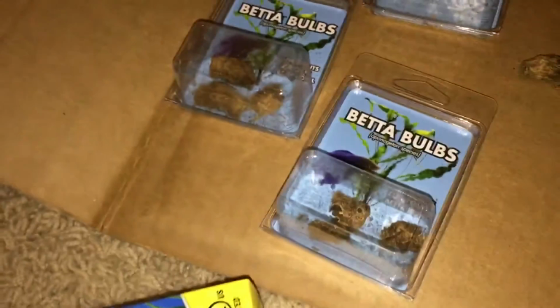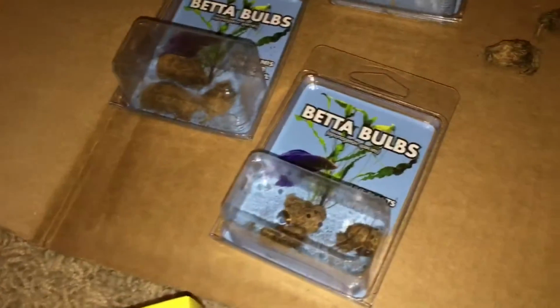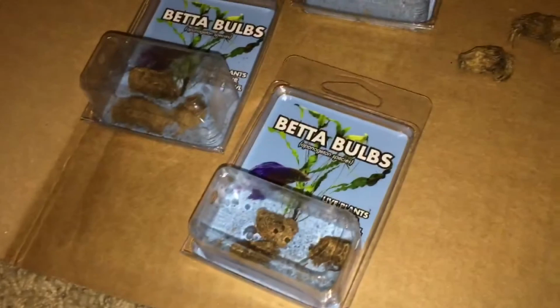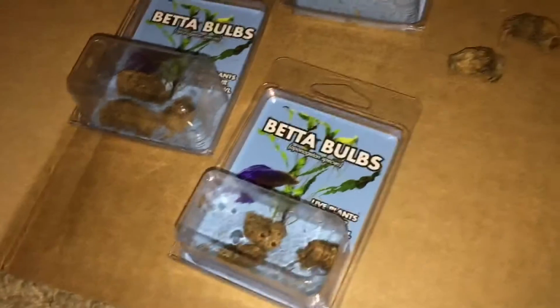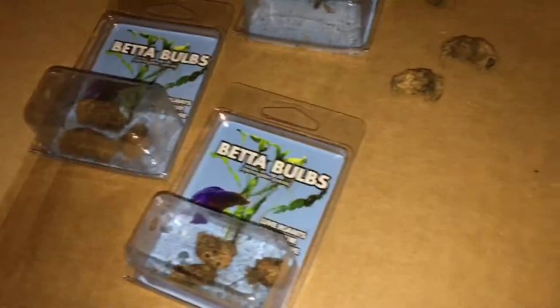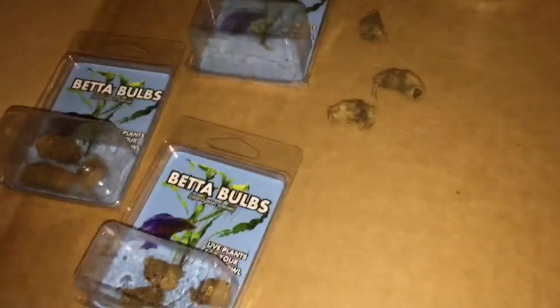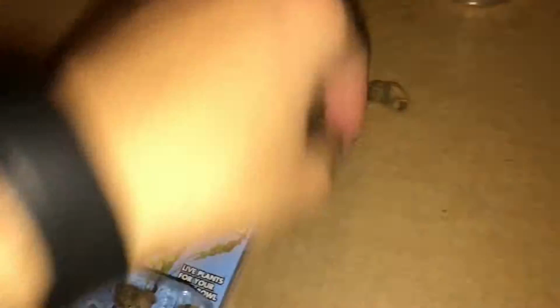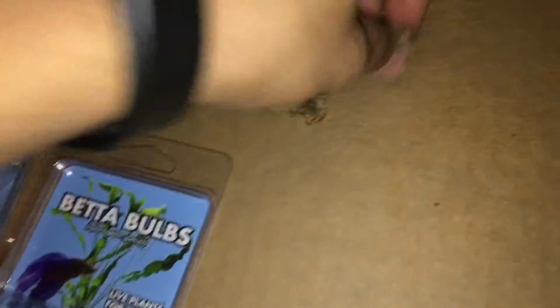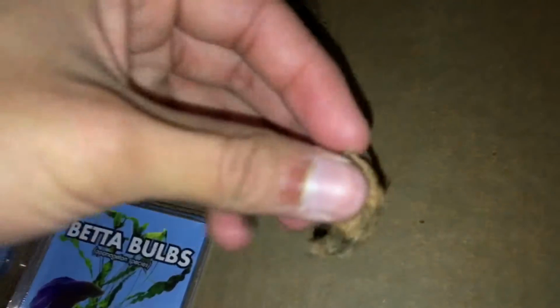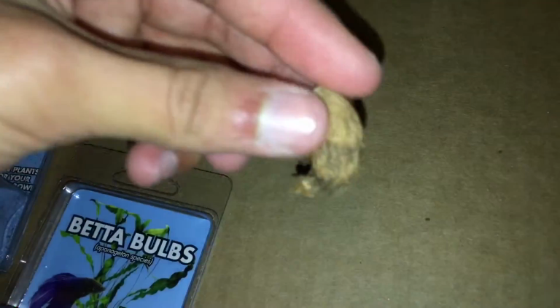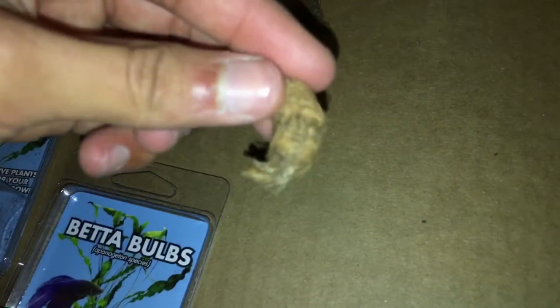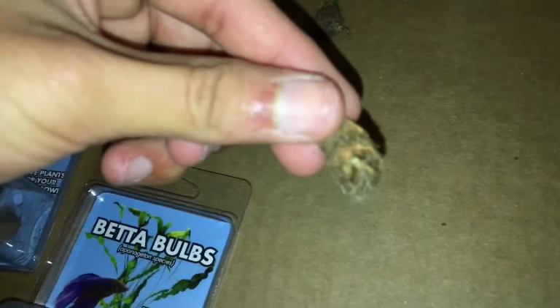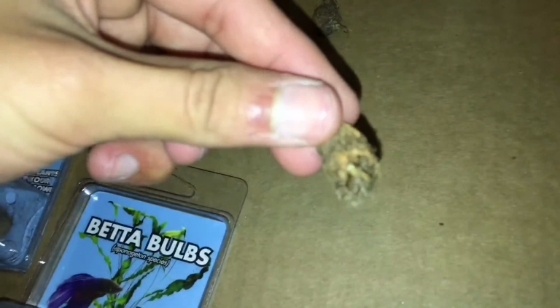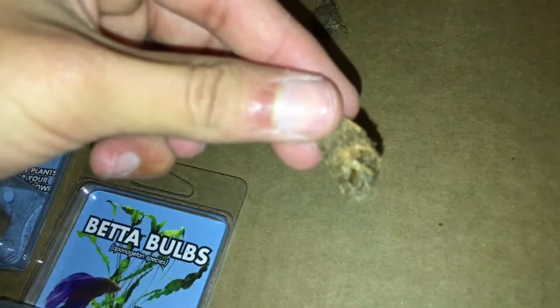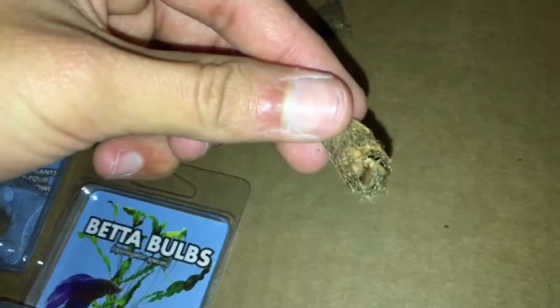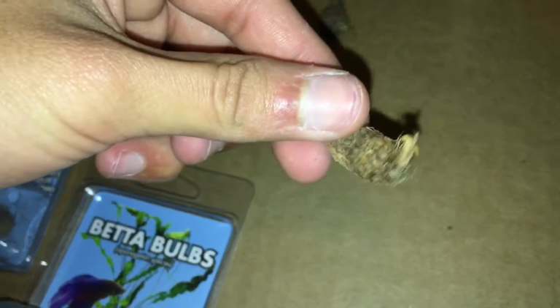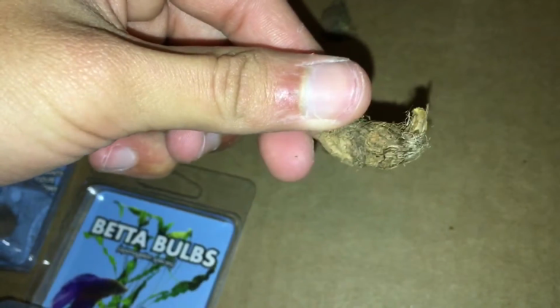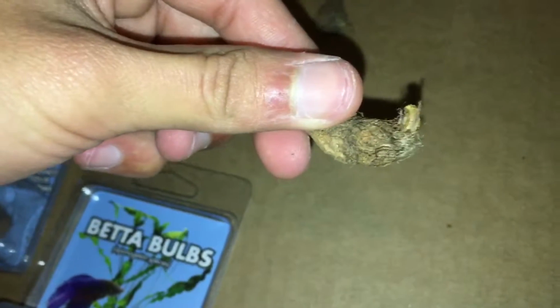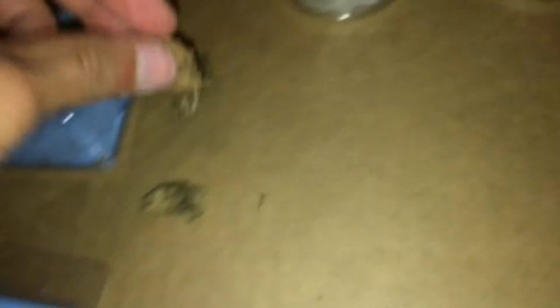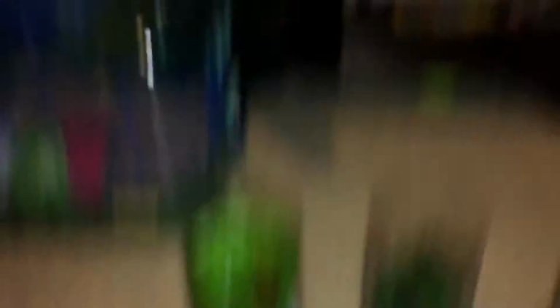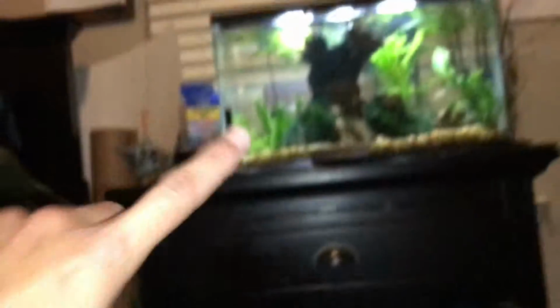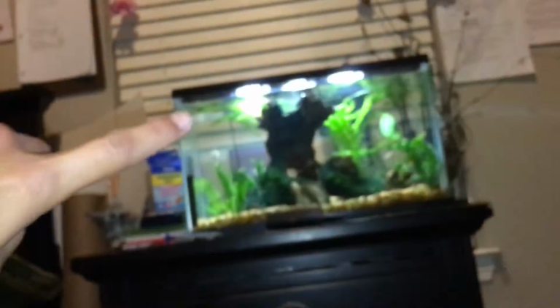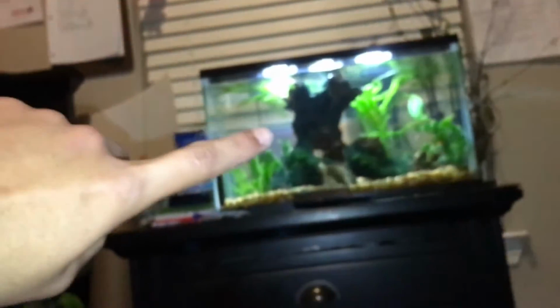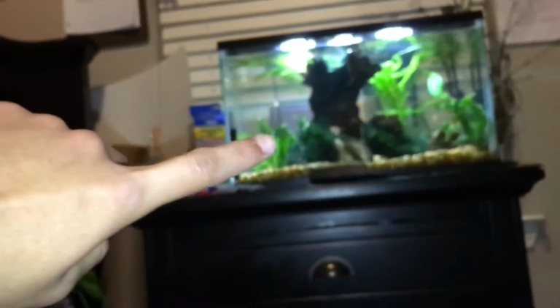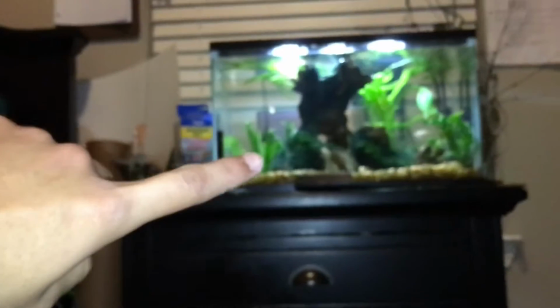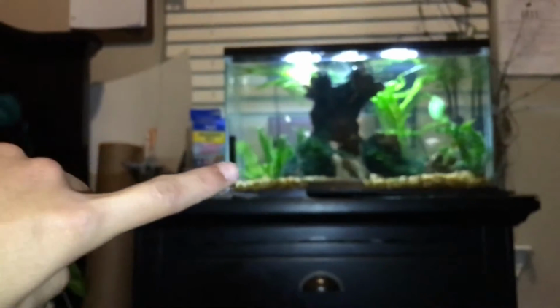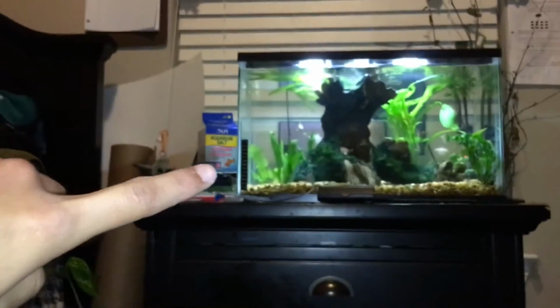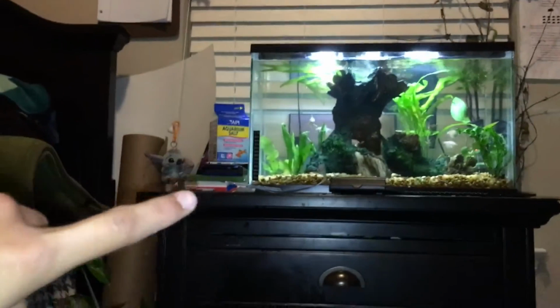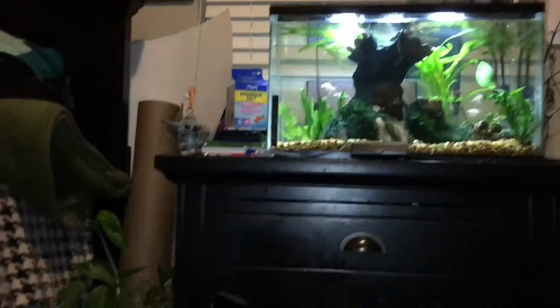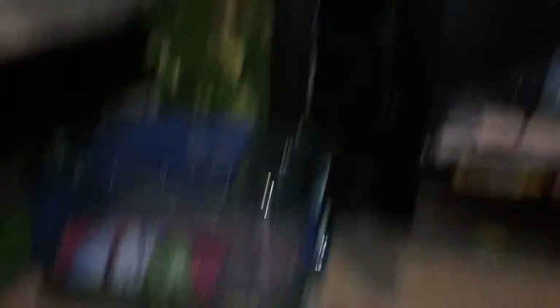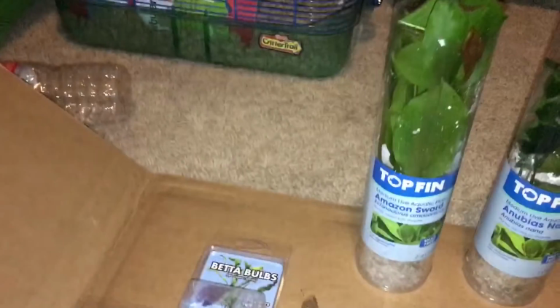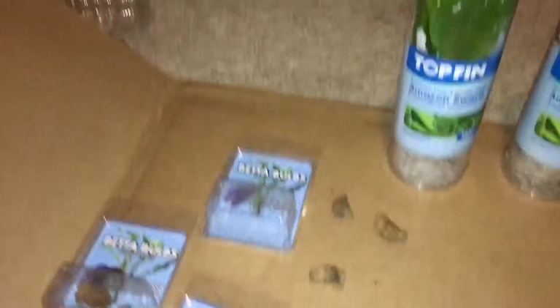I got a bunch of these guys. The cashier said he got a bunch of these but they didn't grow at all for him, and he's heard bad reviews about them. But when I grew them over there, they grew like crazy - insane.